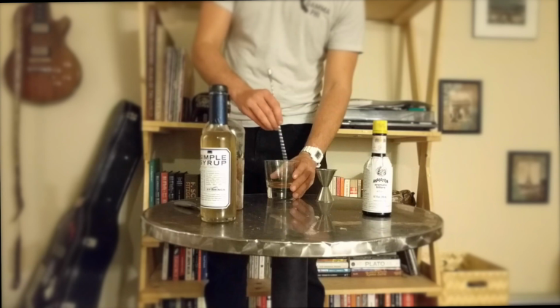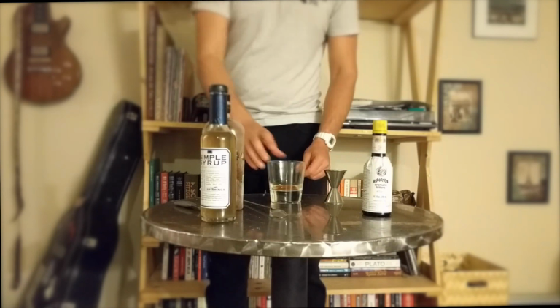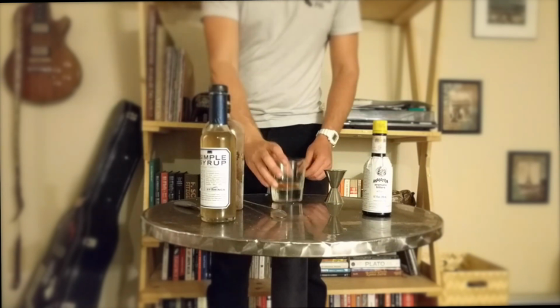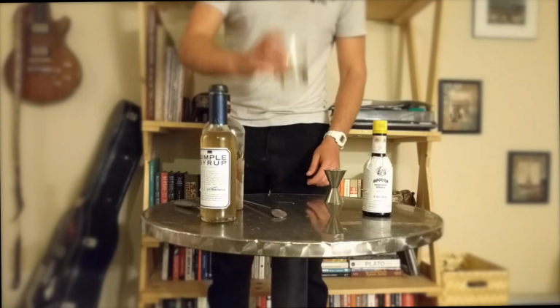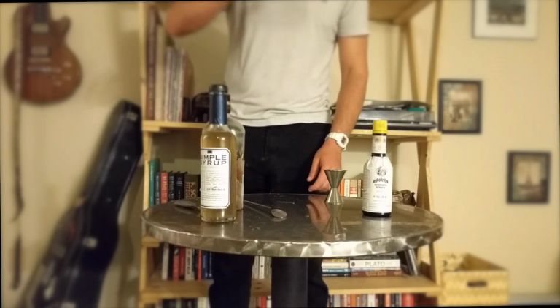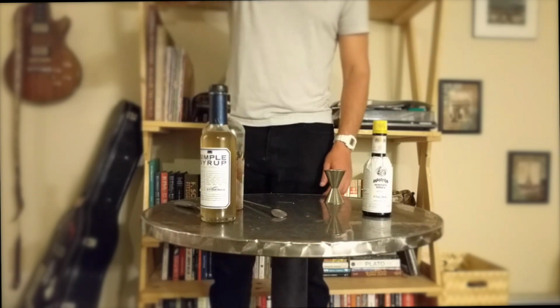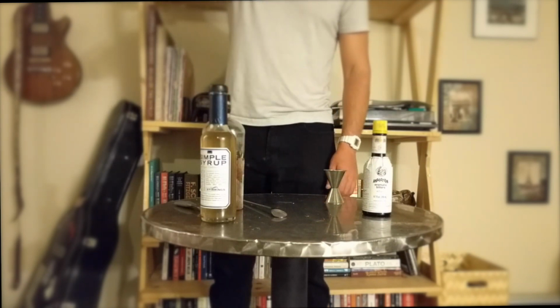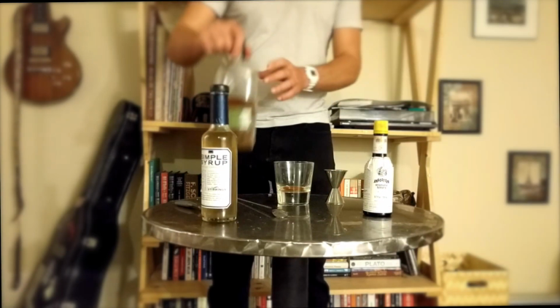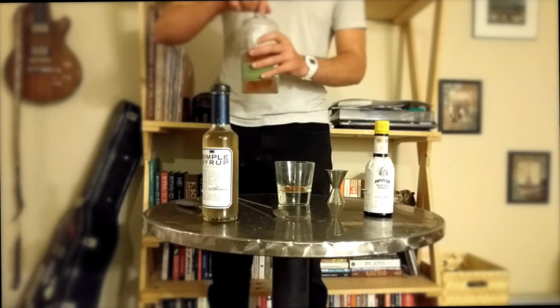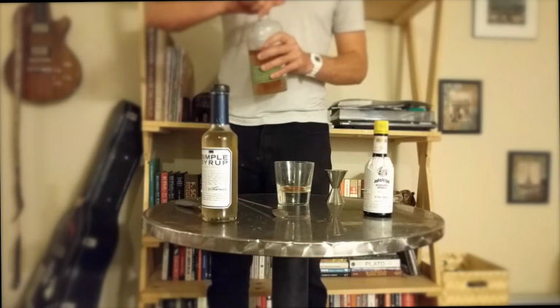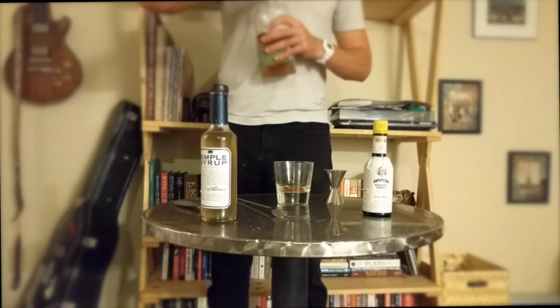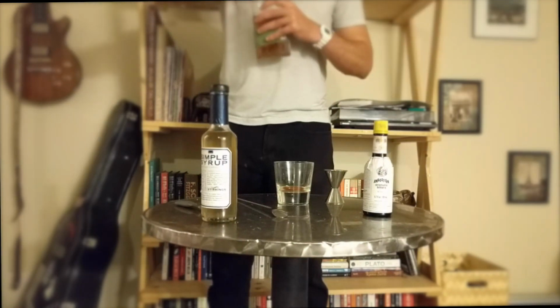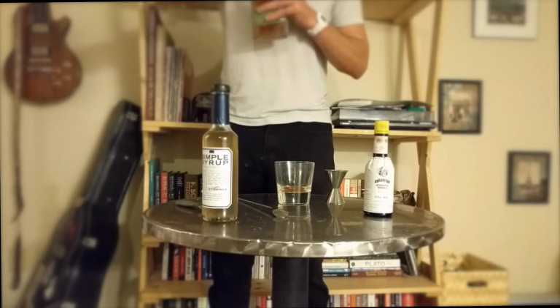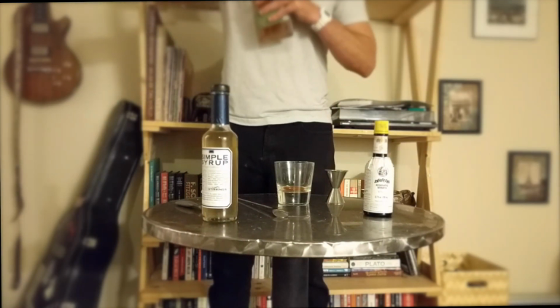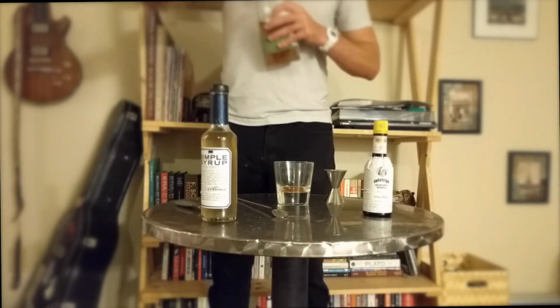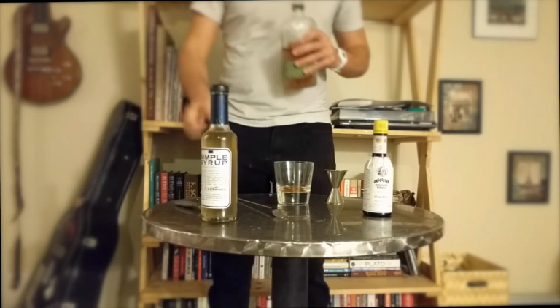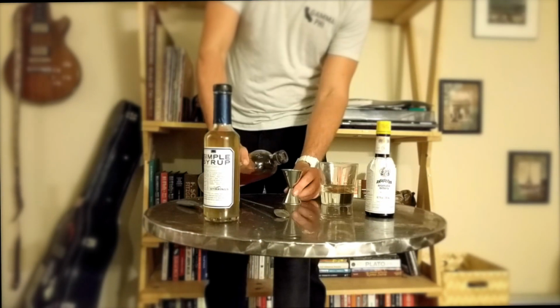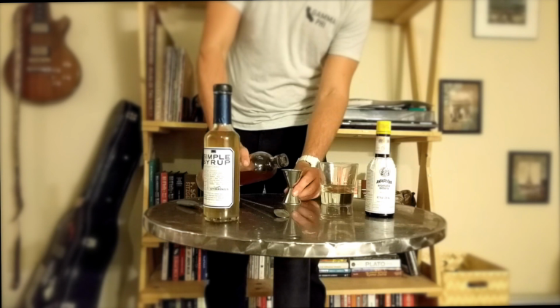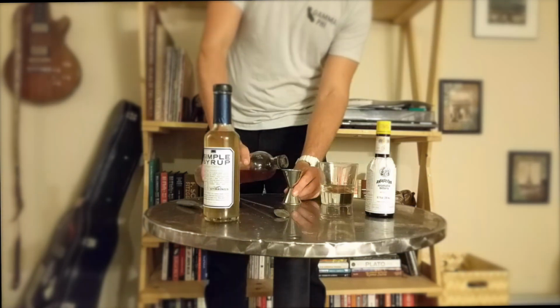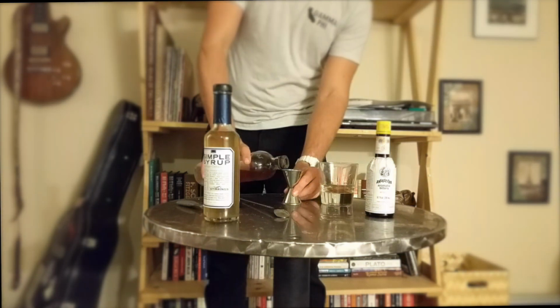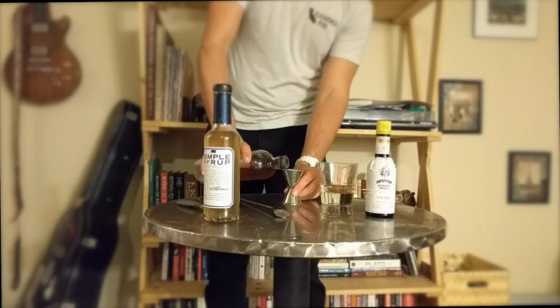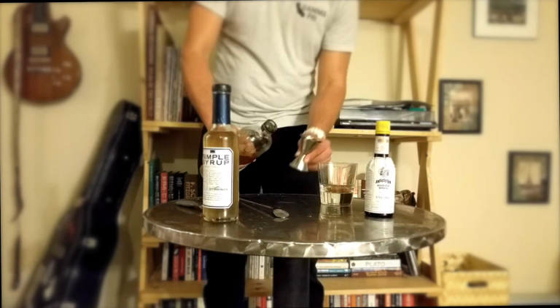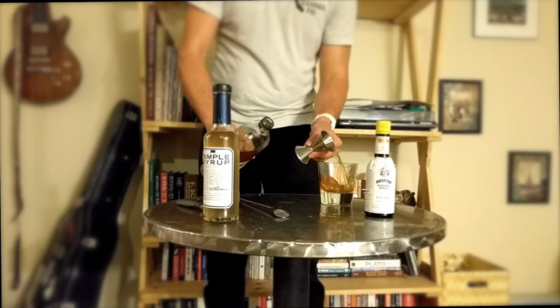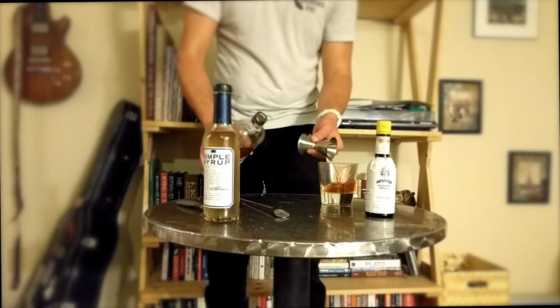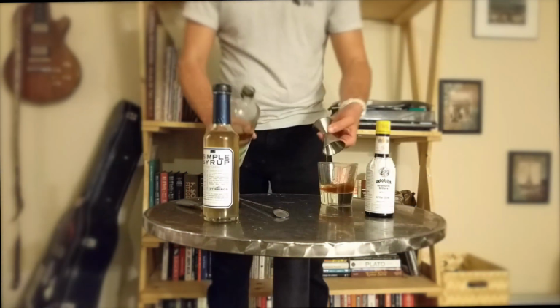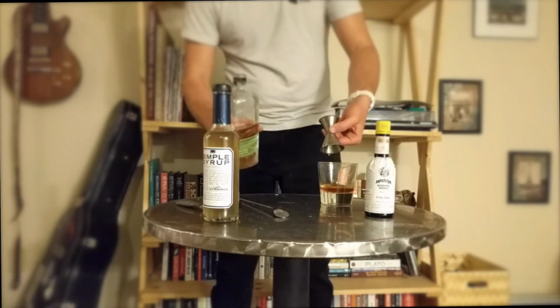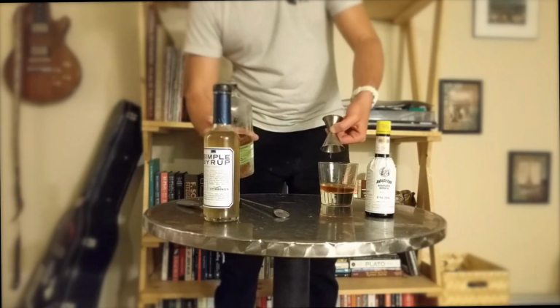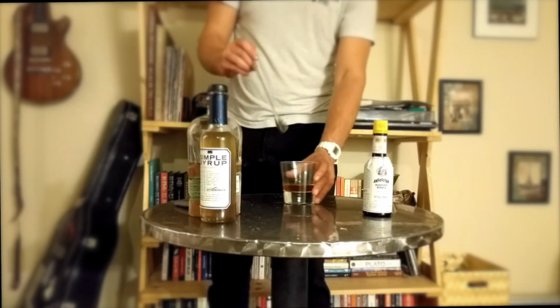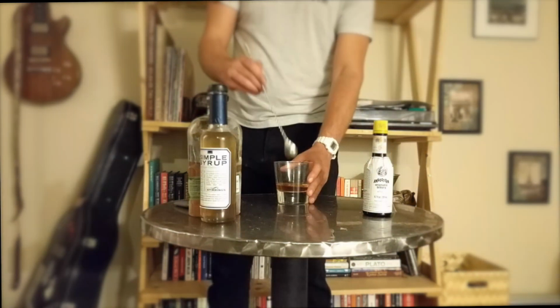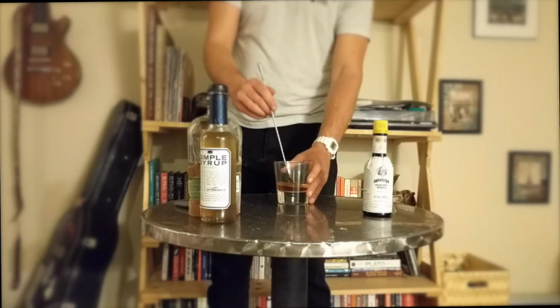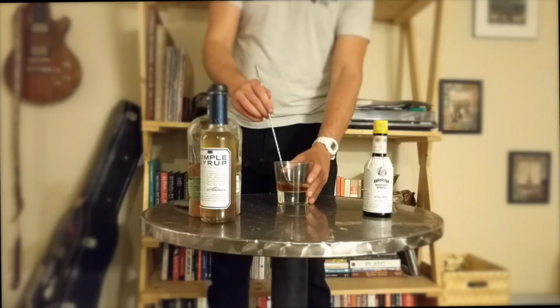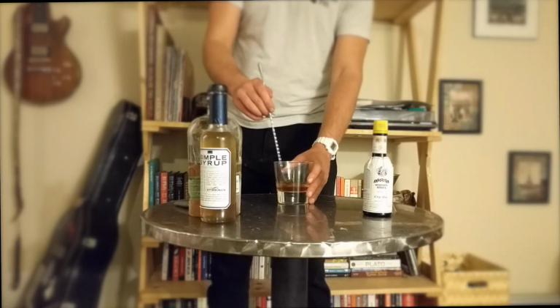I'm just gonna see how that smells. Now we'll pour in one and a half ounces of rye whiskey. We could choose almost any alcohol for this drink but rye is a nice easy starting point. Stir it up once more.